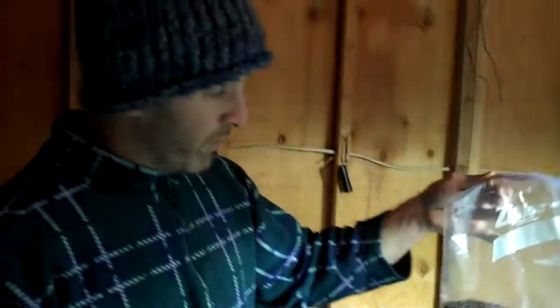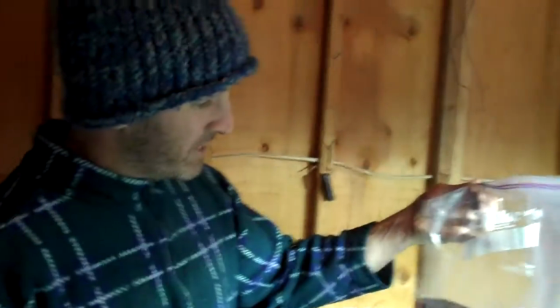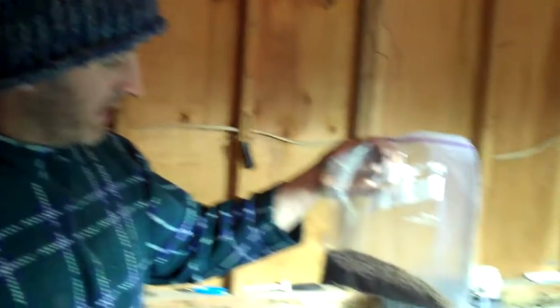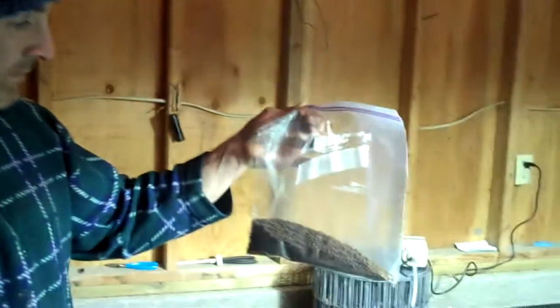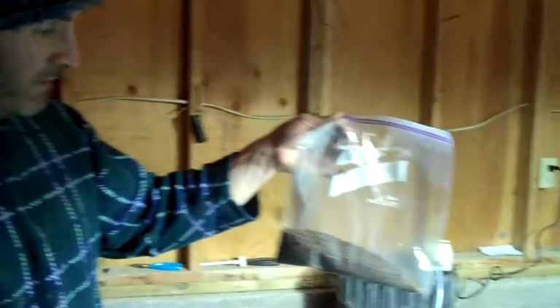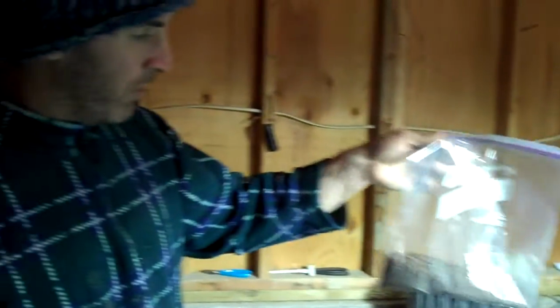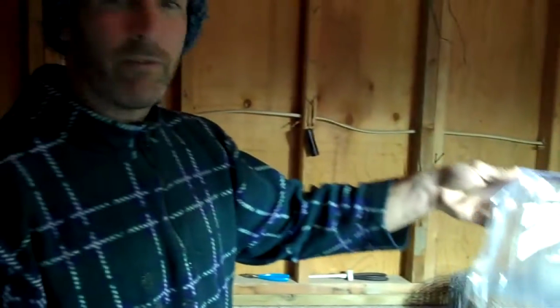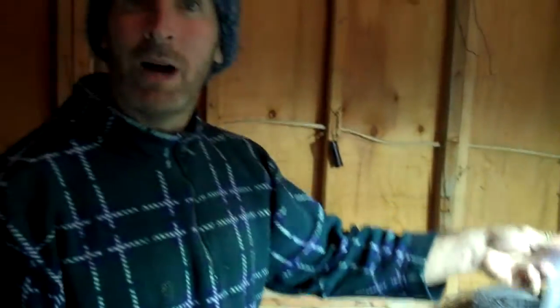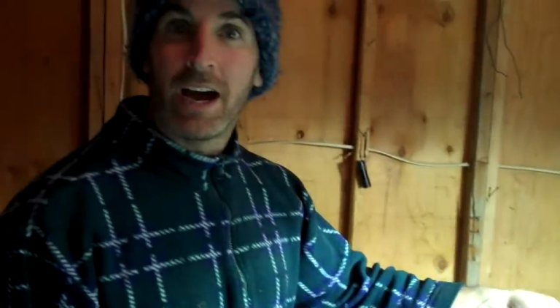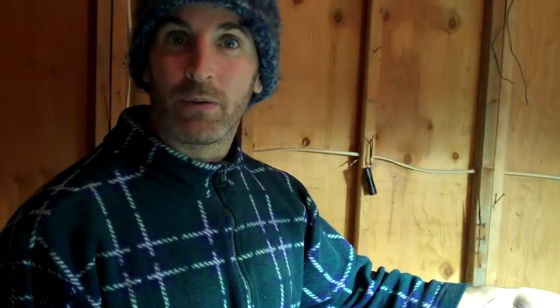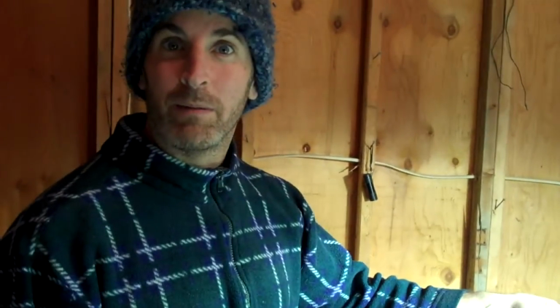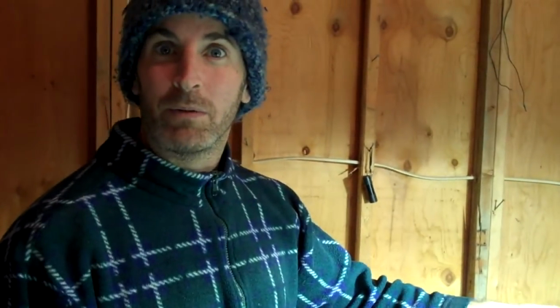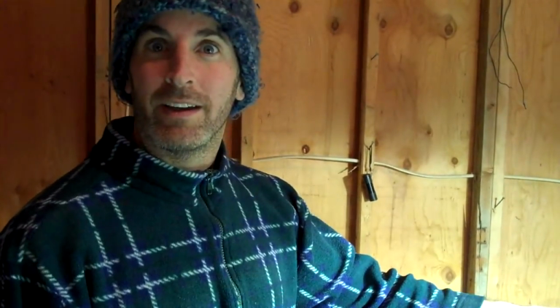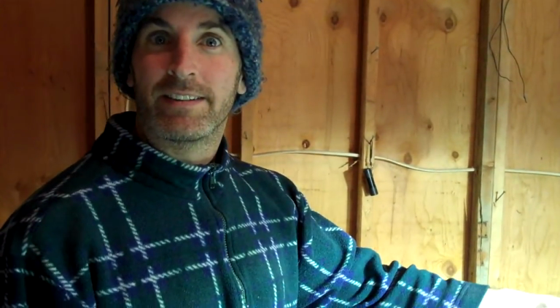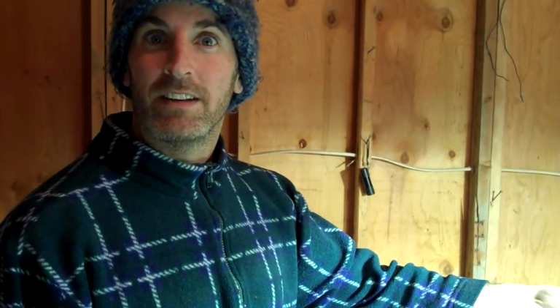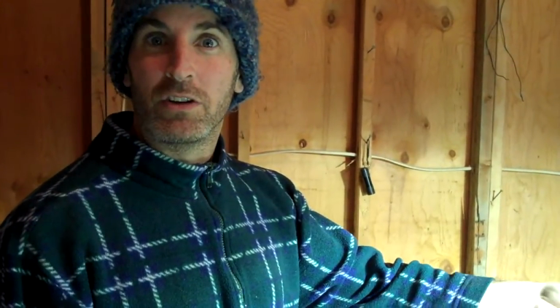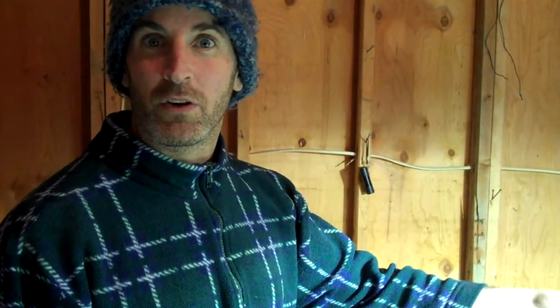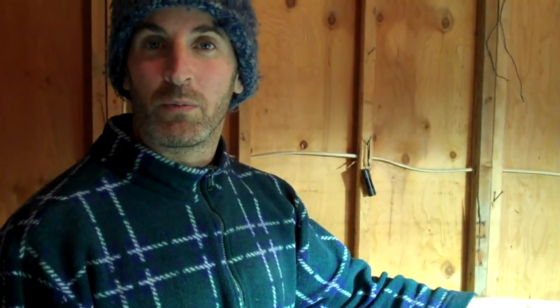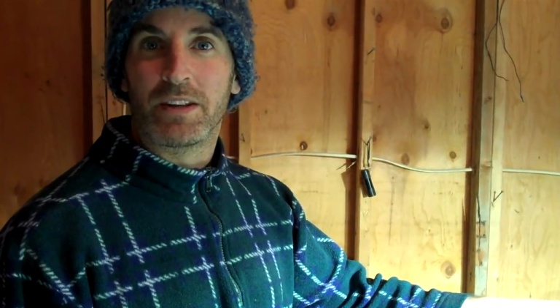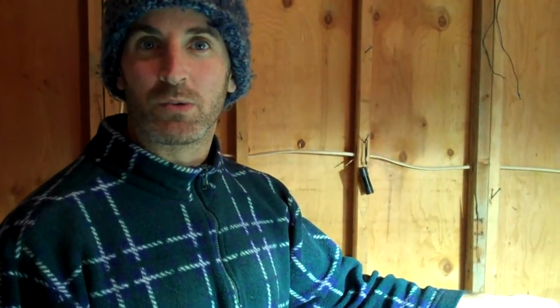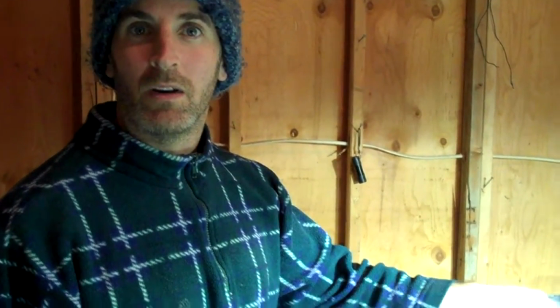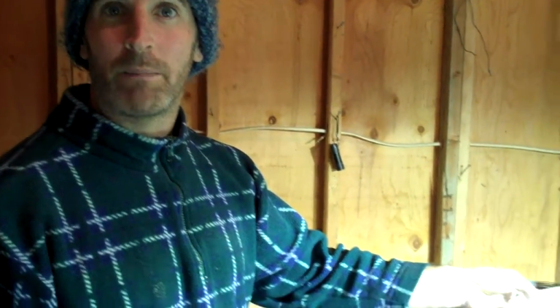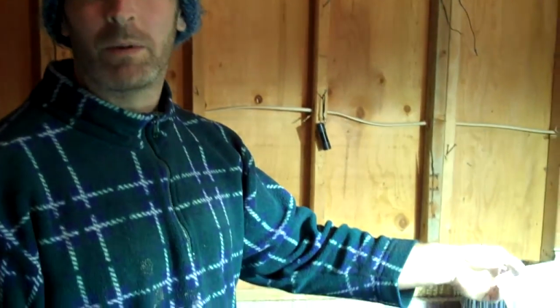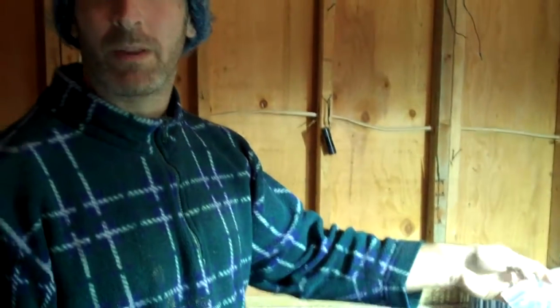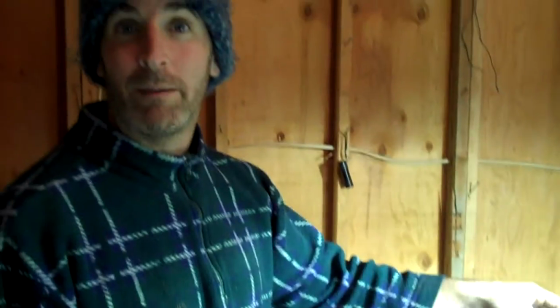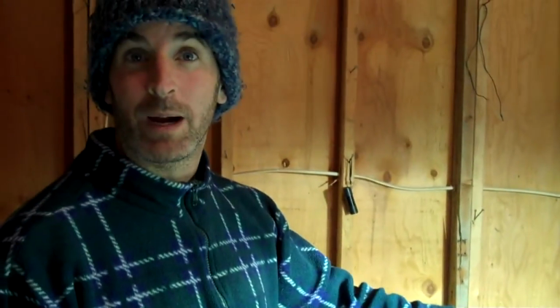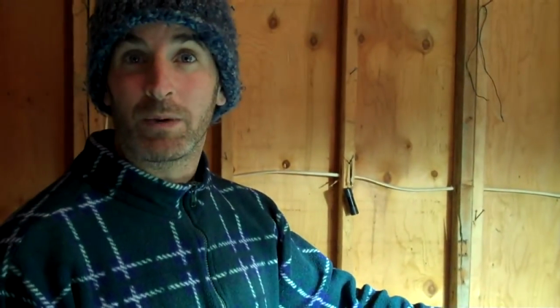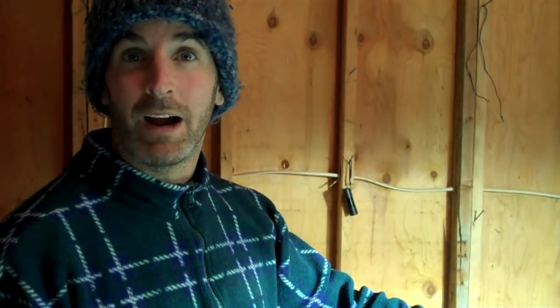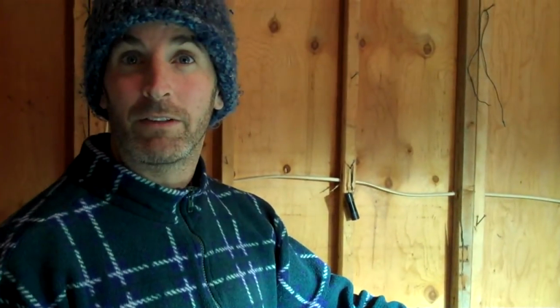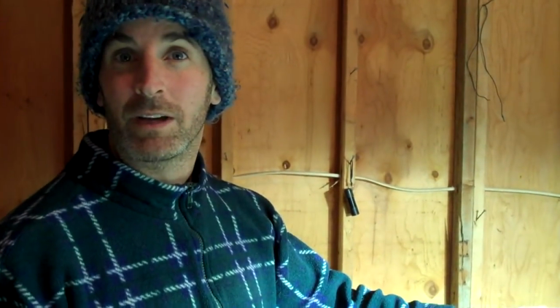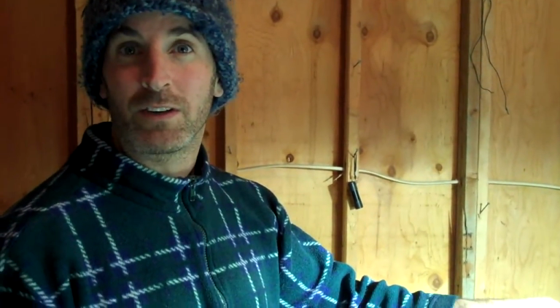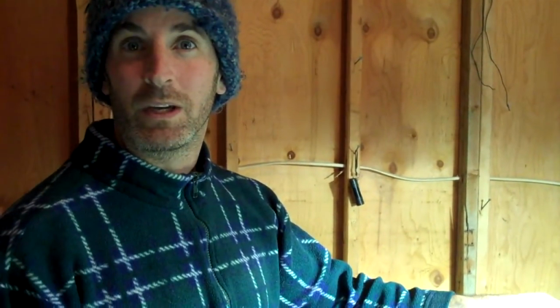We're eventually going to do a worm farm outside with the rabbit poop, throw some worms in there as well, and probably some of the rabbit scraps when we eat rabbits, because fish will eat that too.